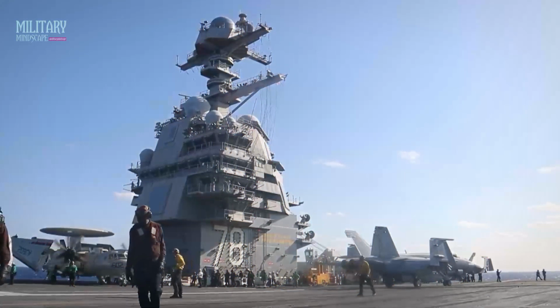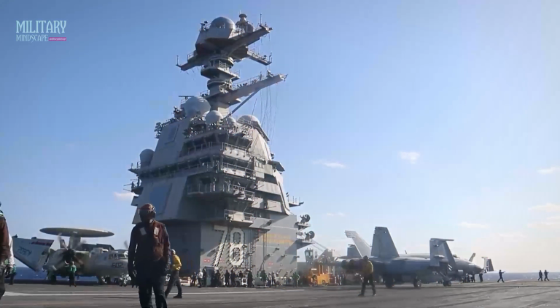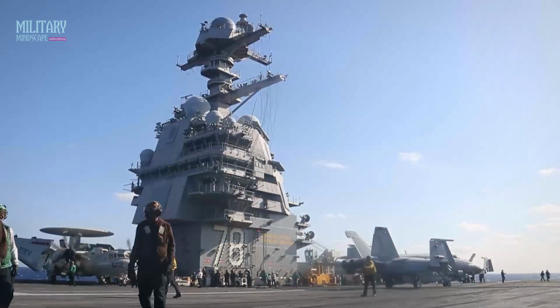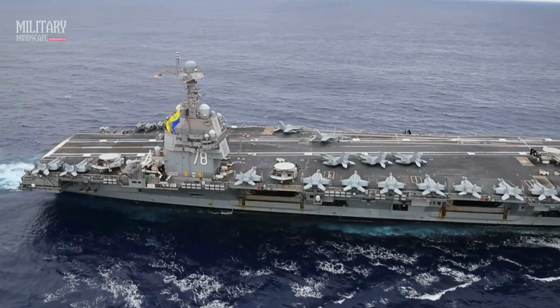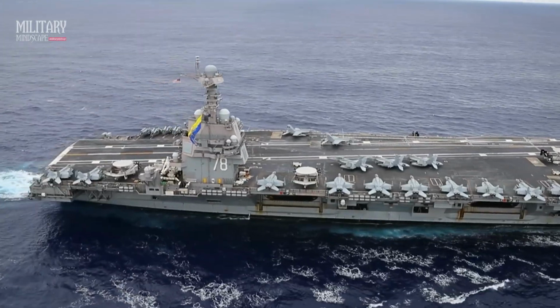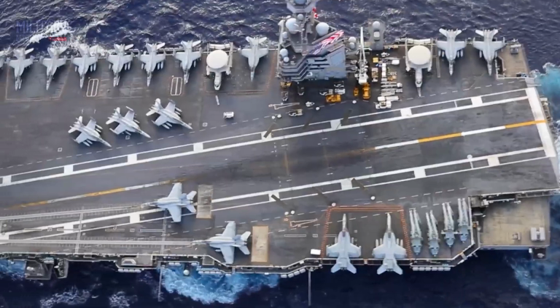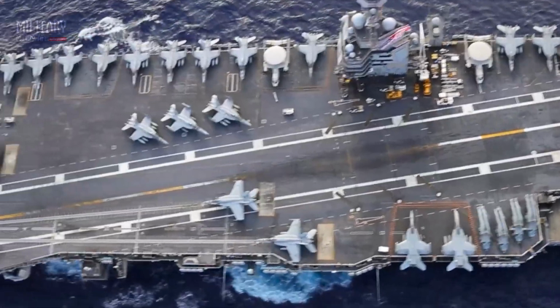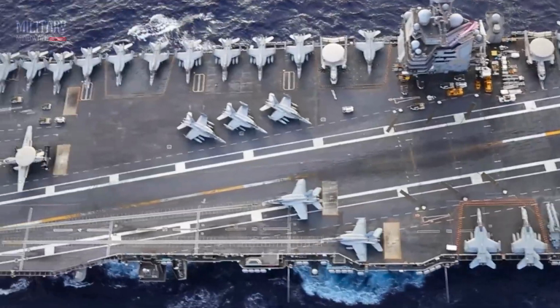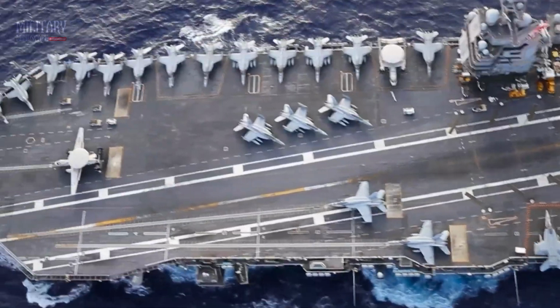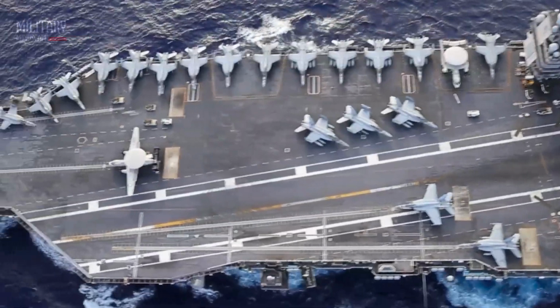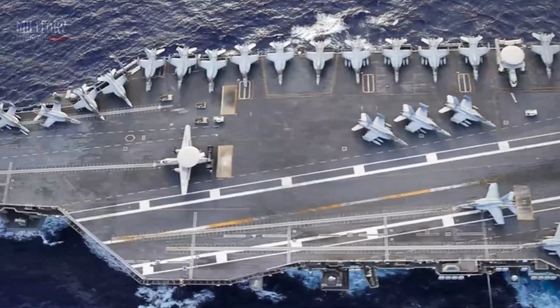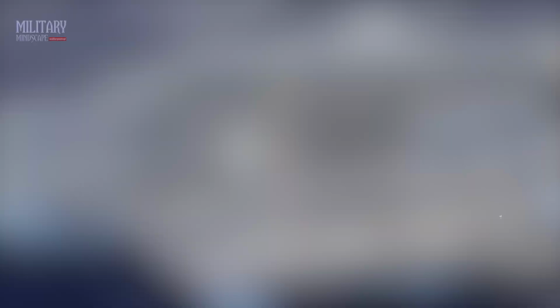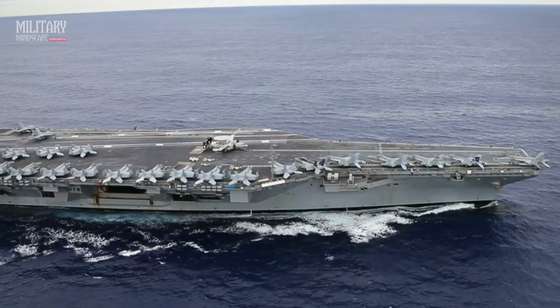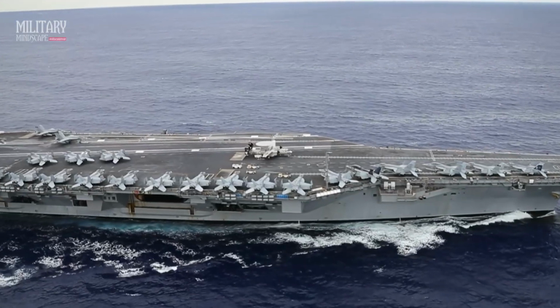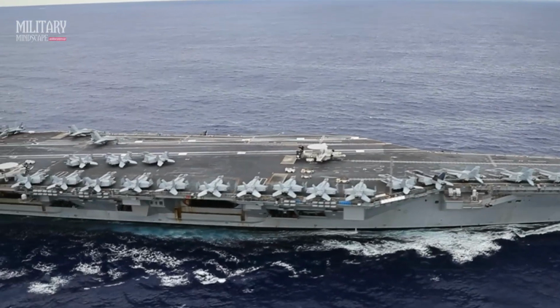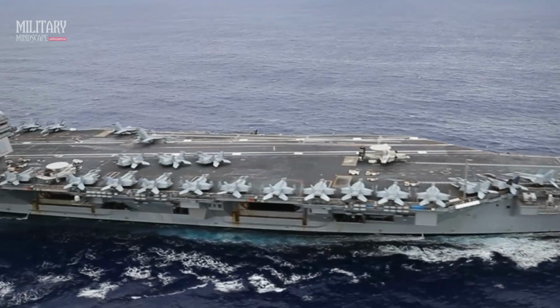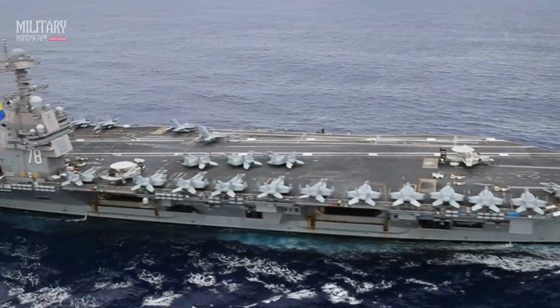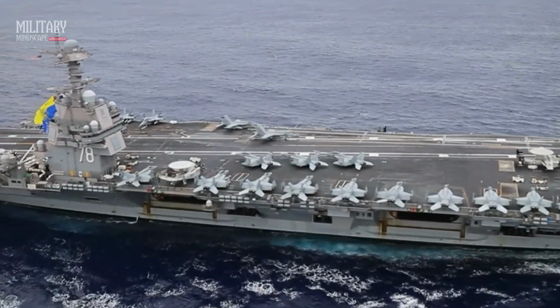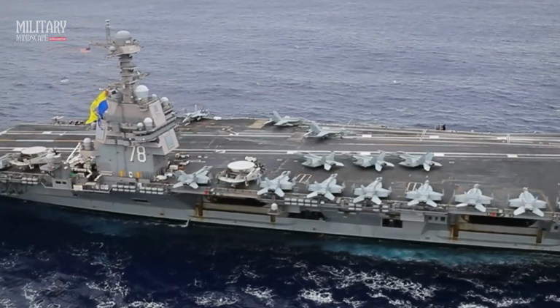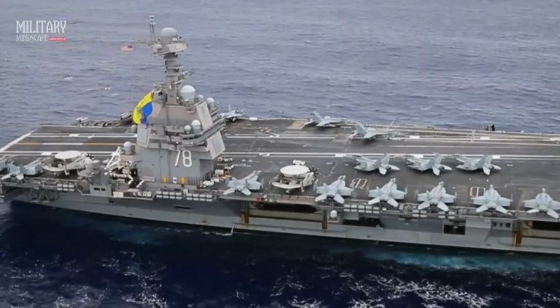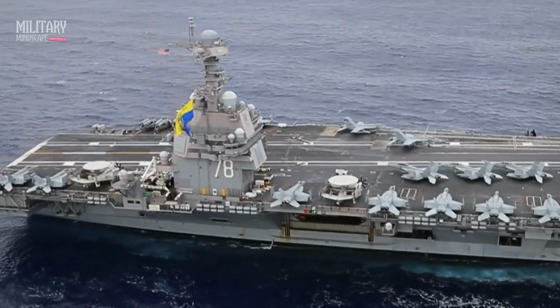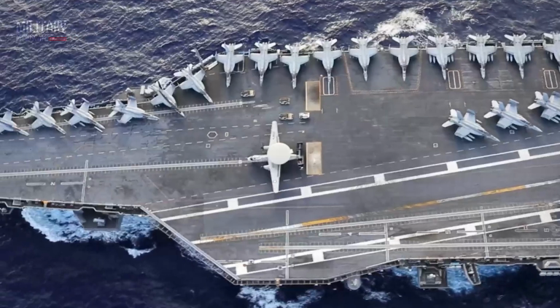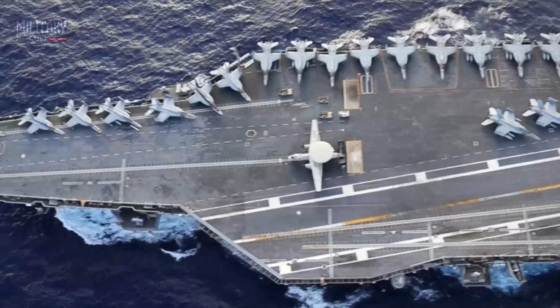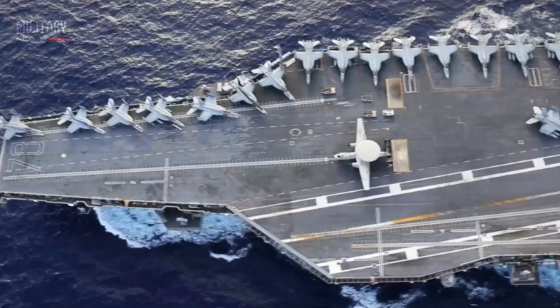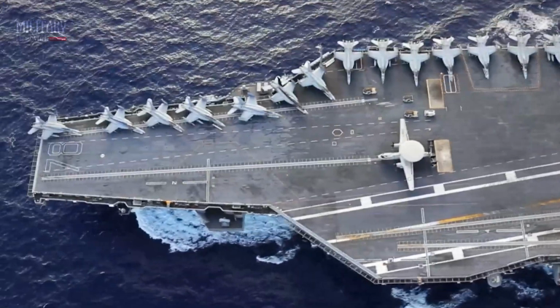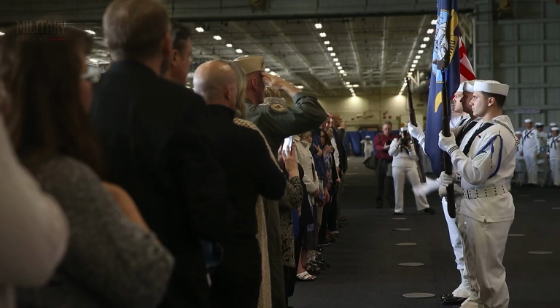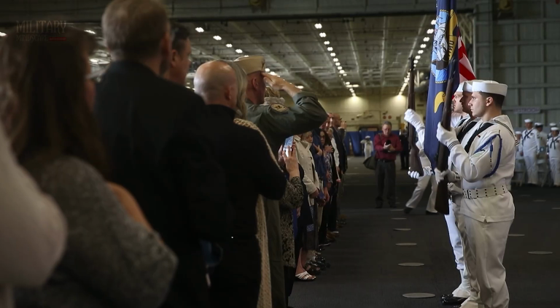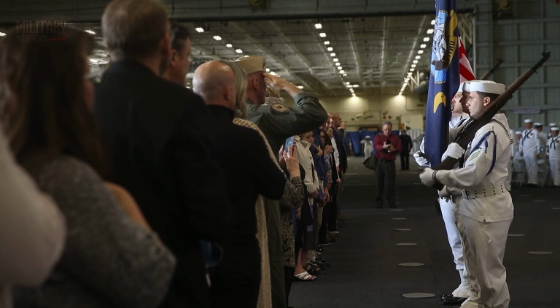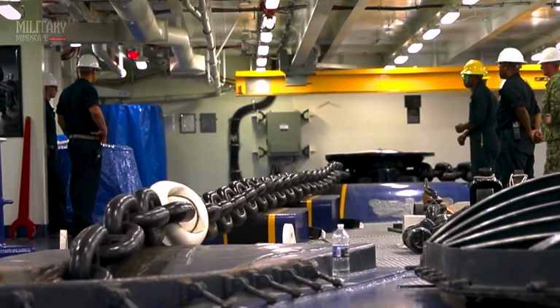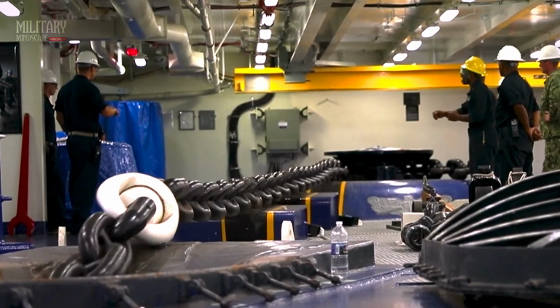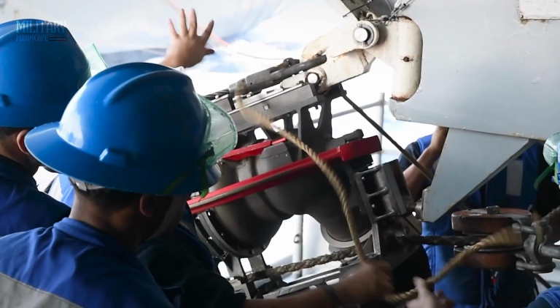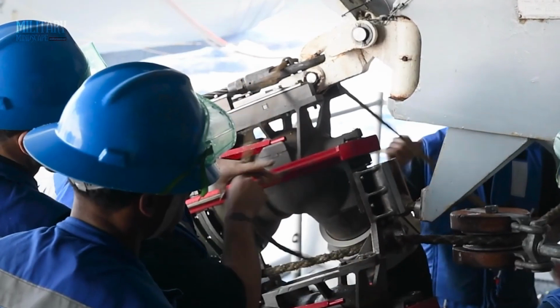Welcome aboard the U.S. Gerald R. Ford, the epitome of modern naval power and technology. In this exclusive video, we invite you on a remarkable journey inside America's cutting-edge aircraft carrier, granting you unprecedented access to its inner workings.